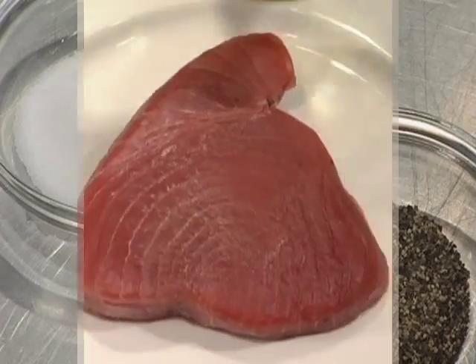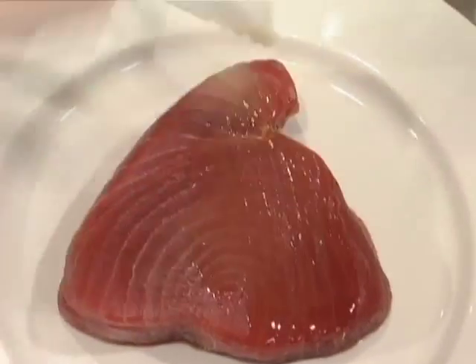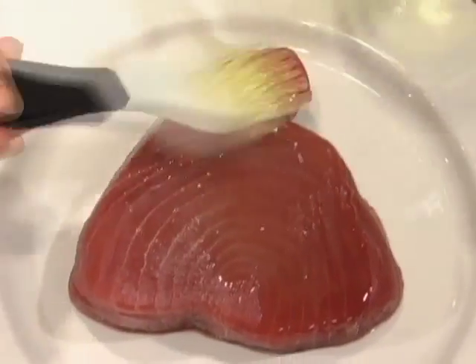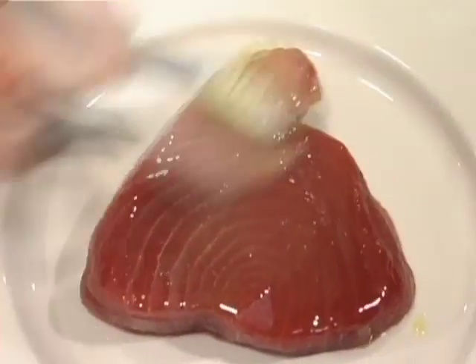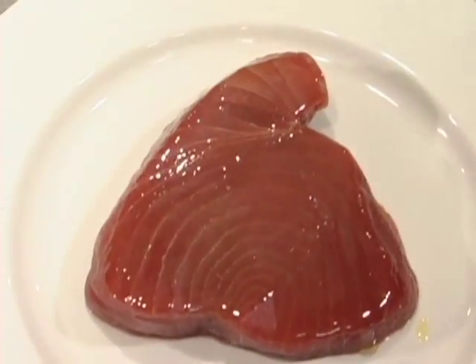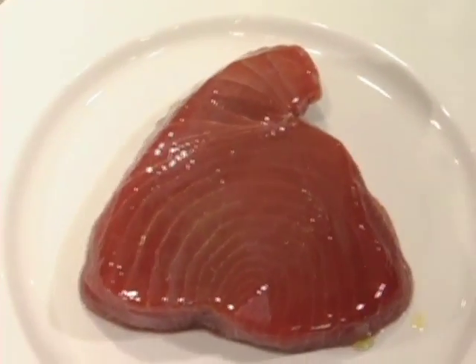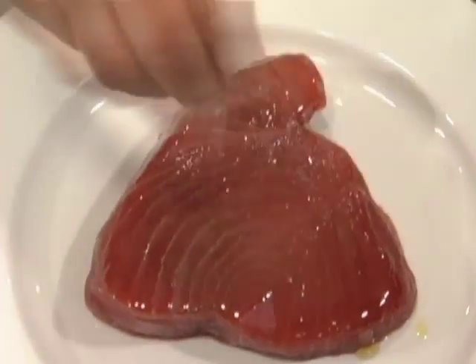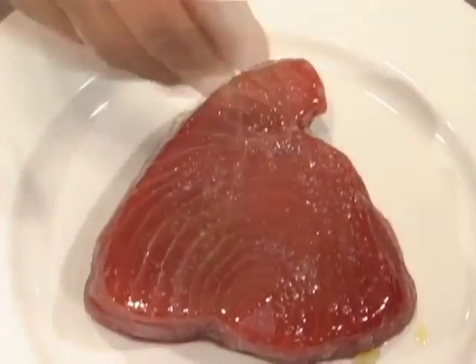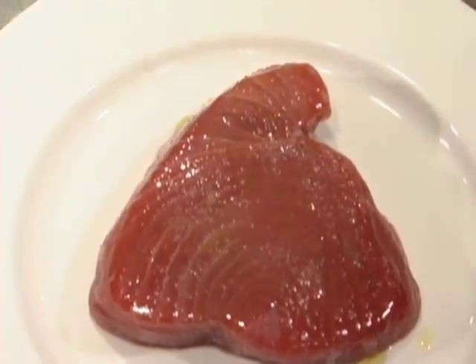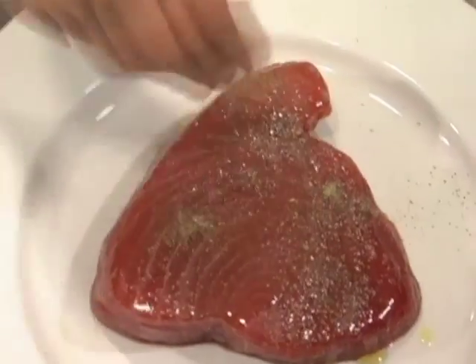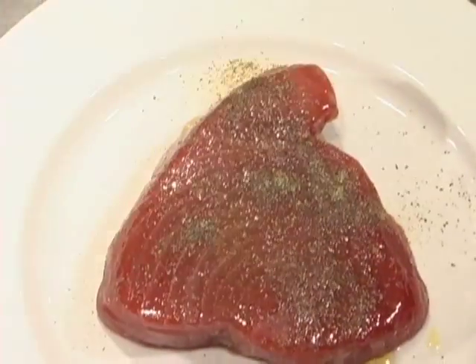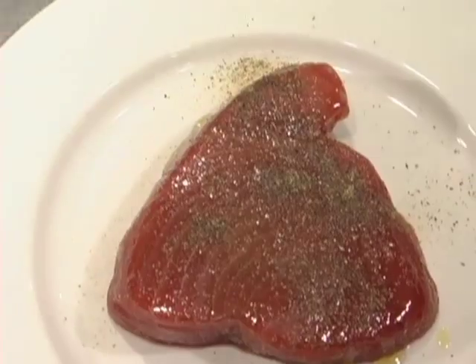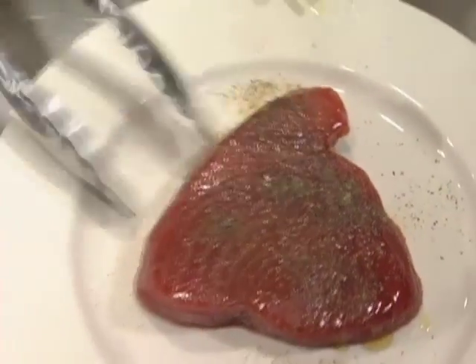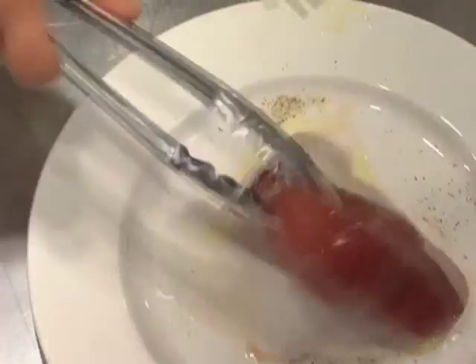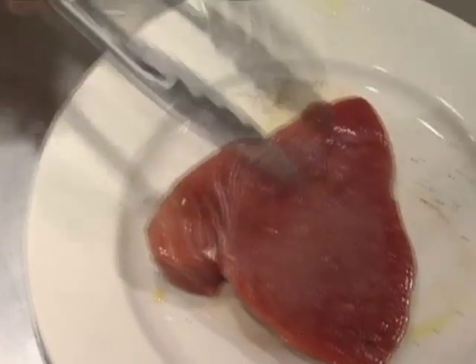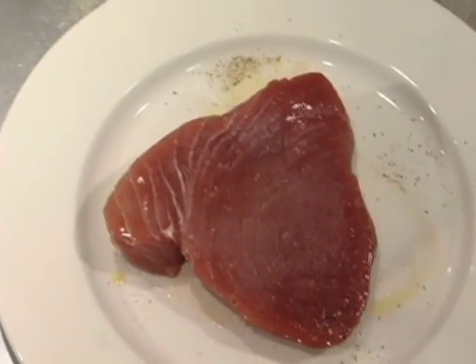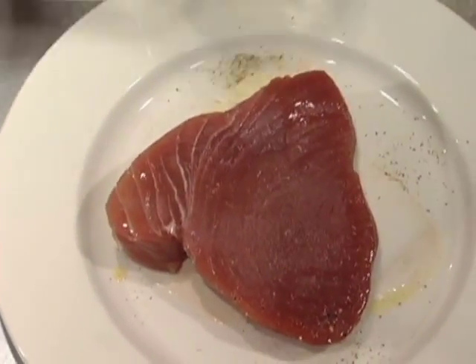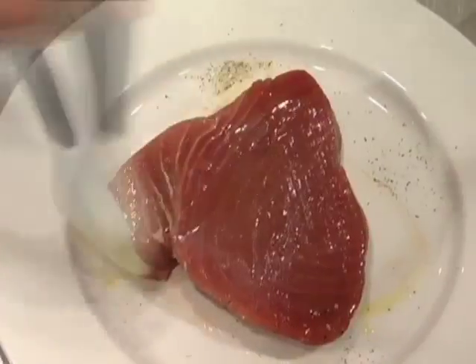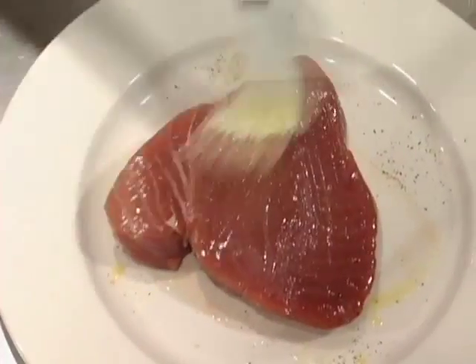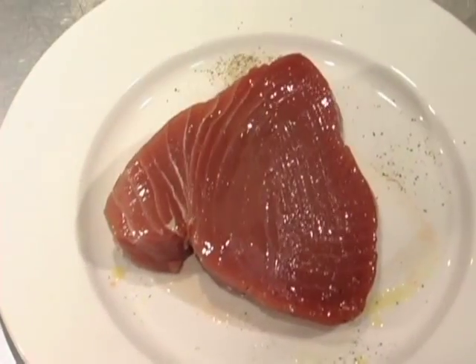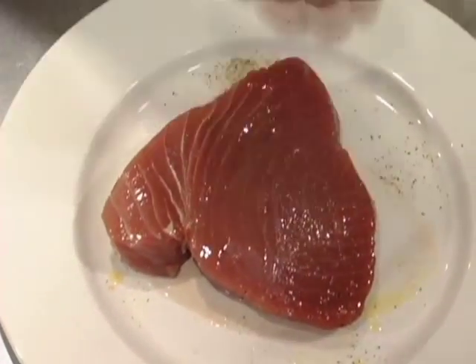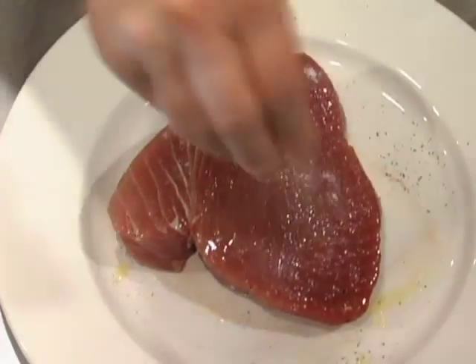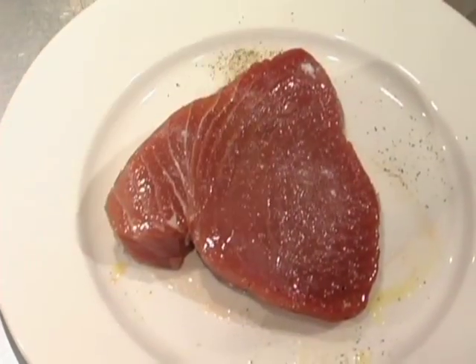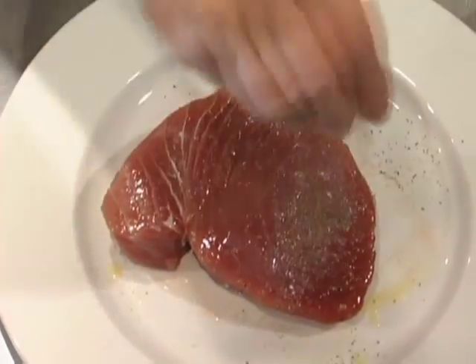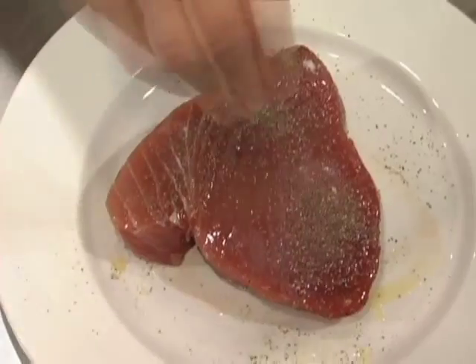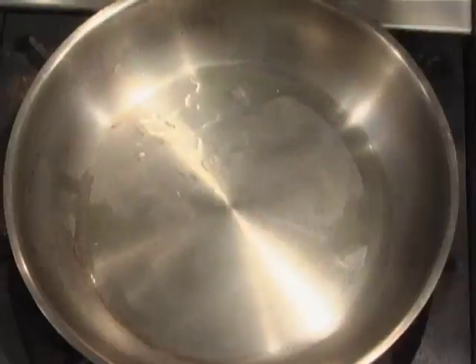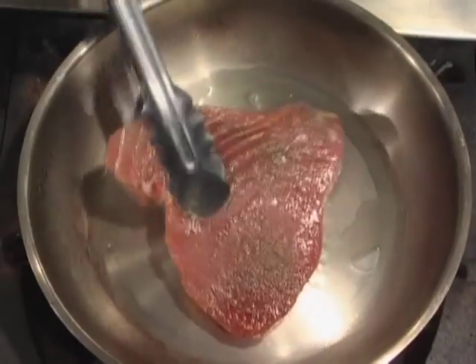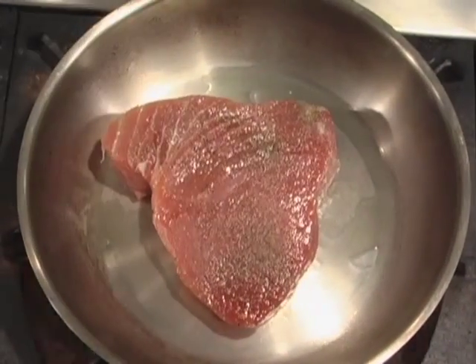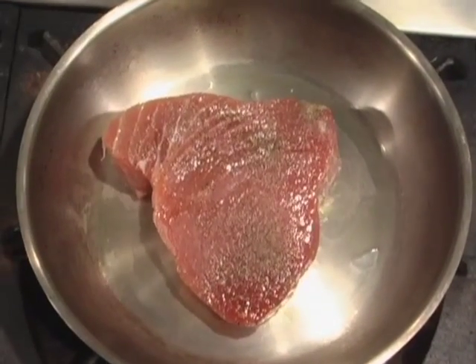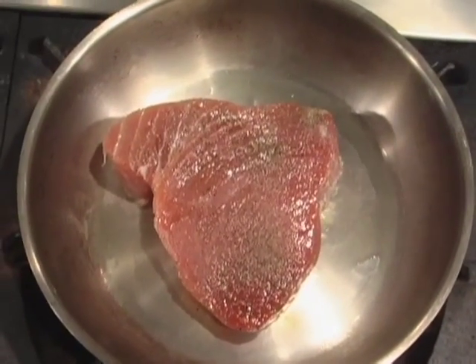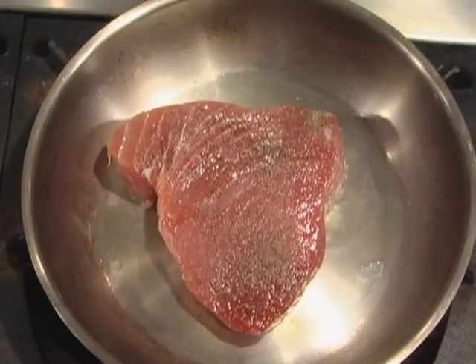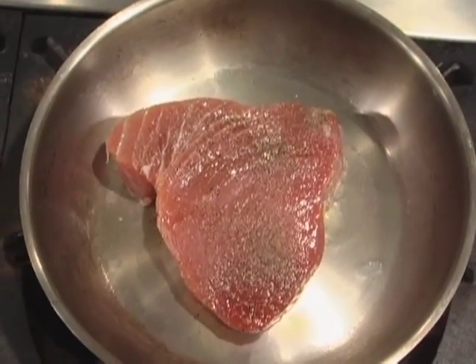The first step is to brush the aji steak with olive oil and salt and pepper to taste. Then cook it for two minutes at high heat.